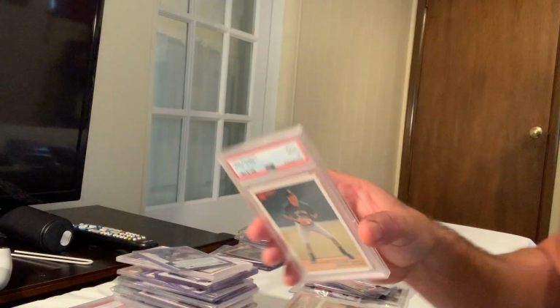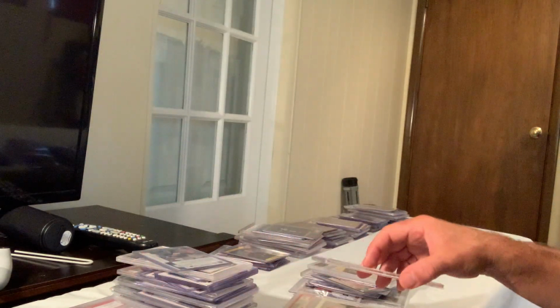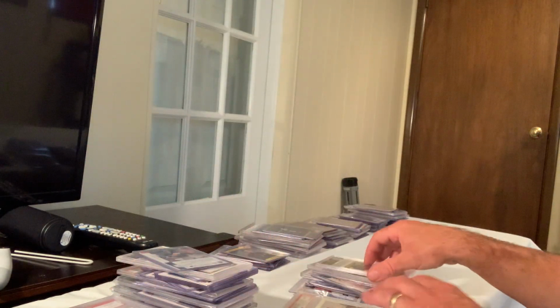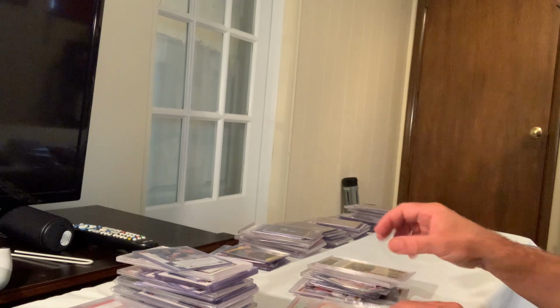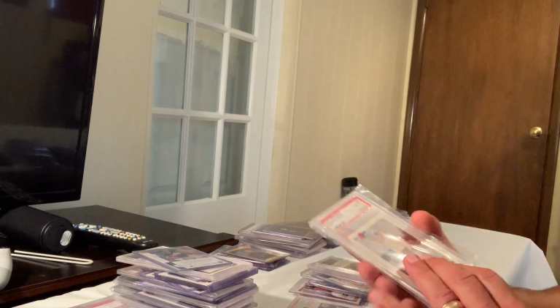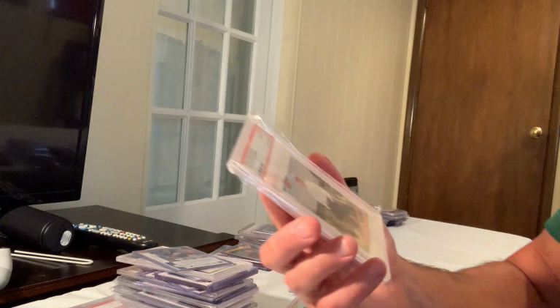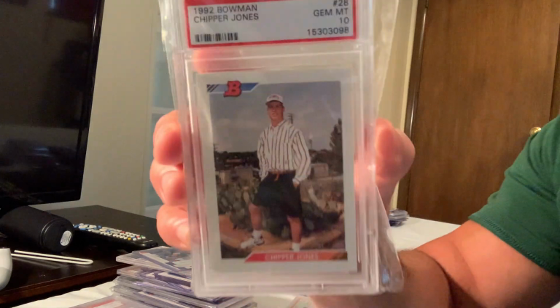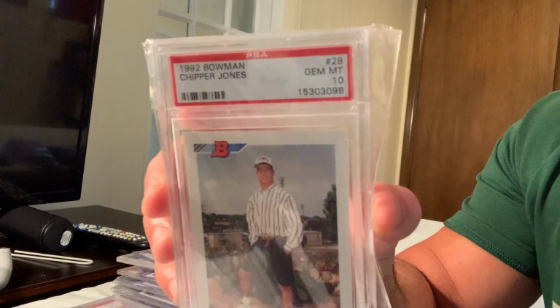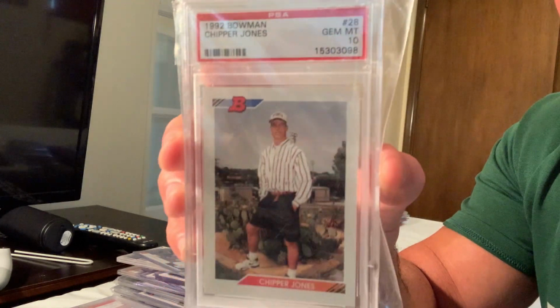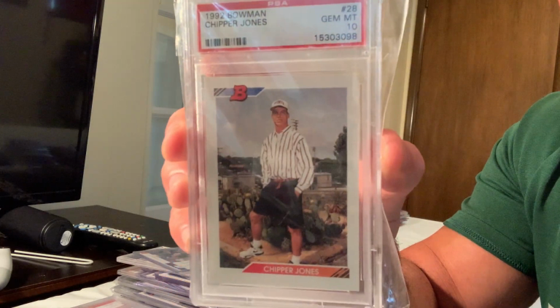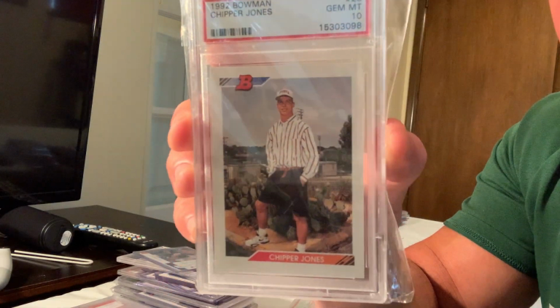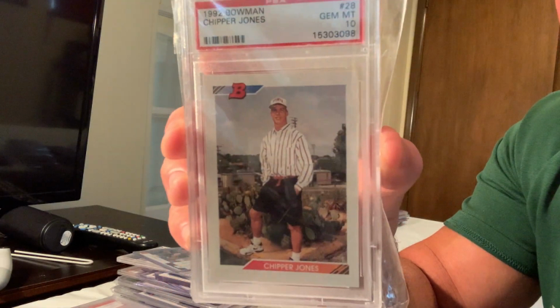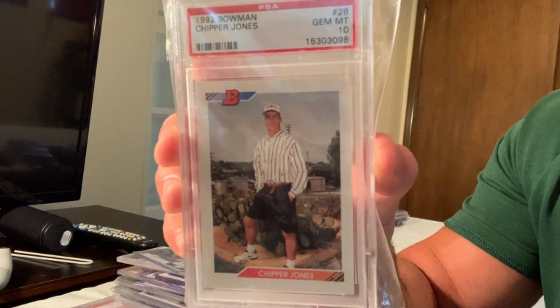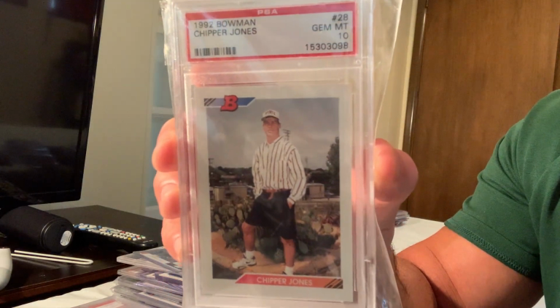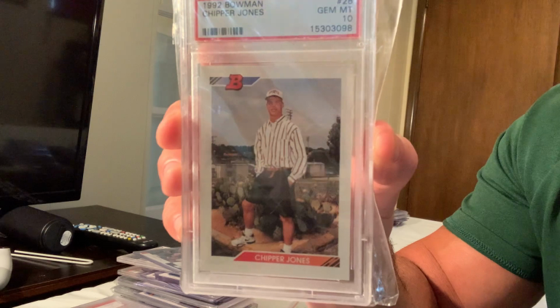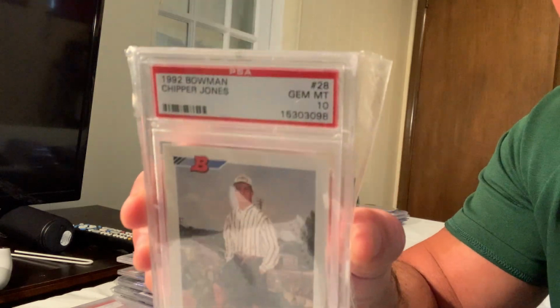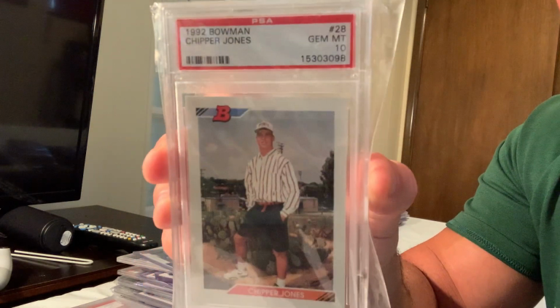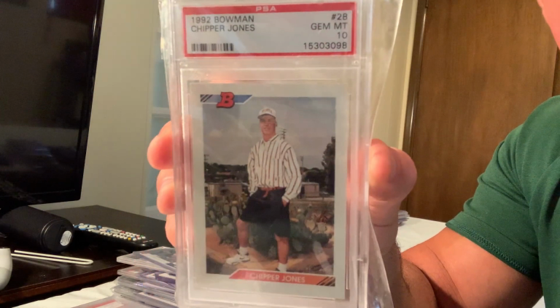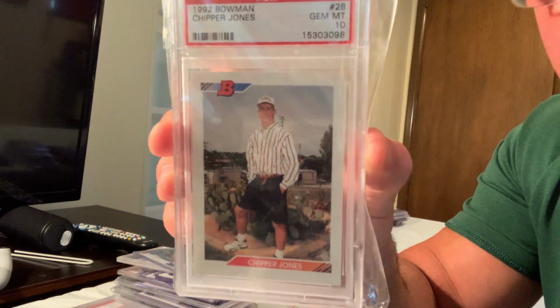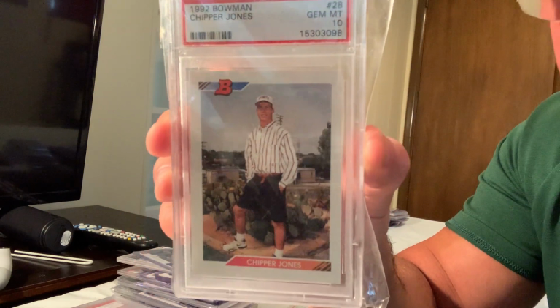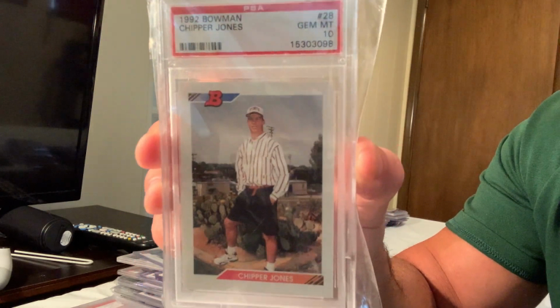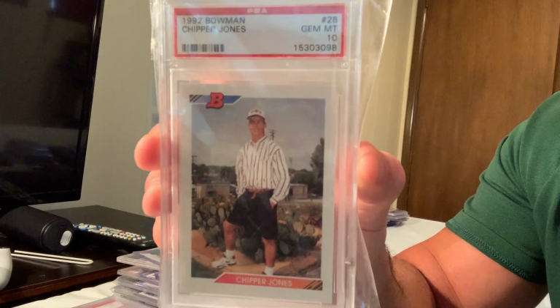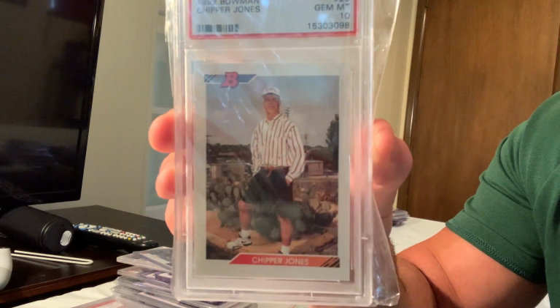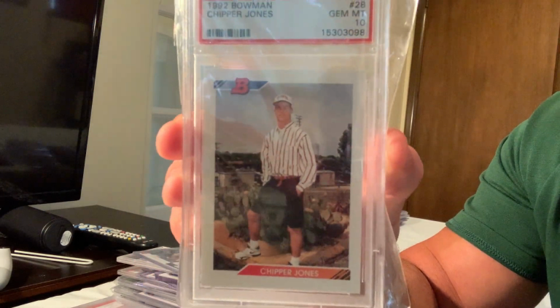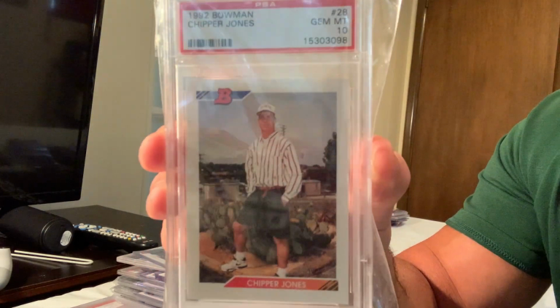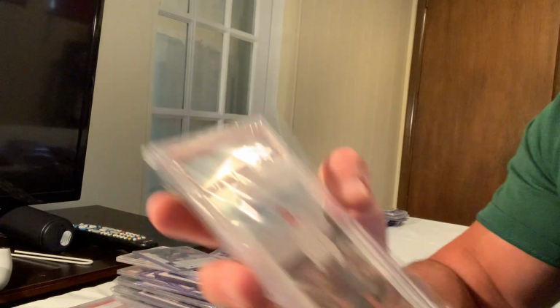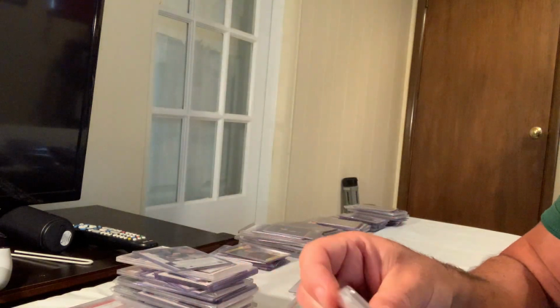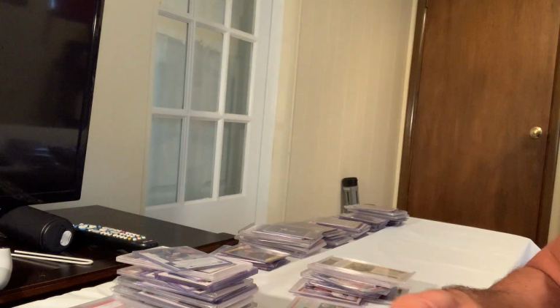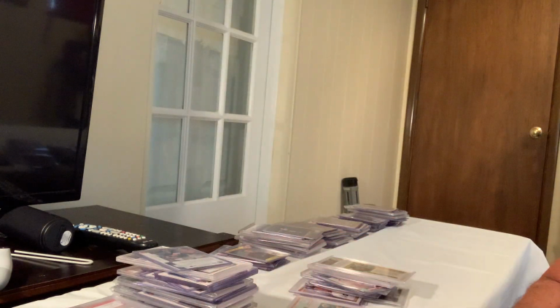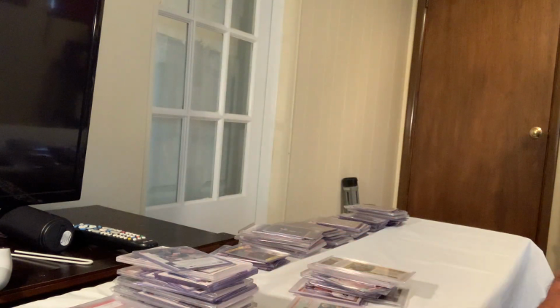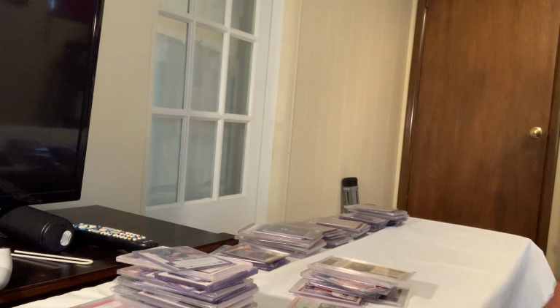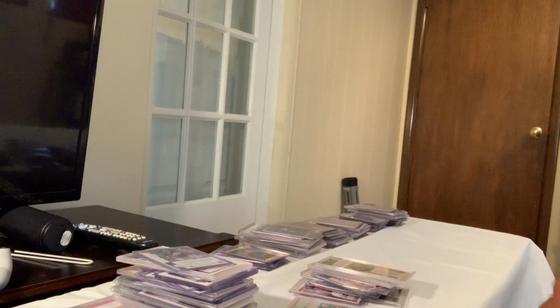Next is the 1992 Bowman rookie of Chipper Jones, number 25, also sold for $250.